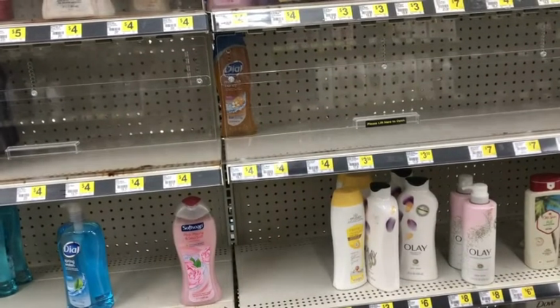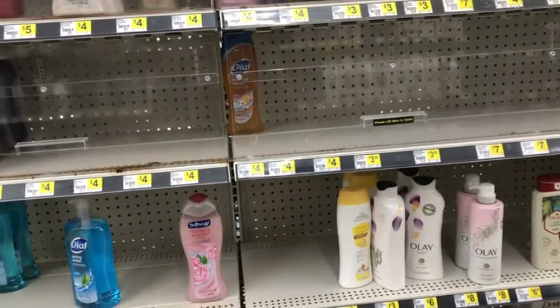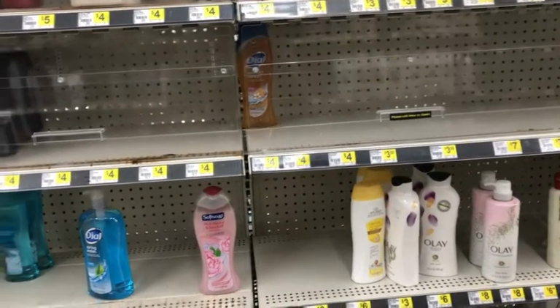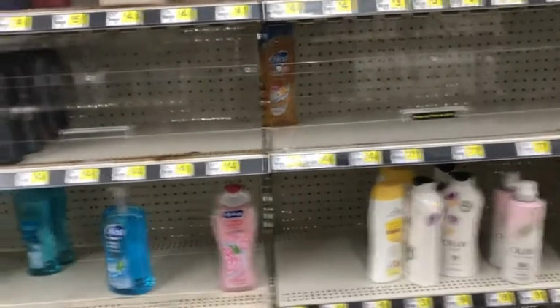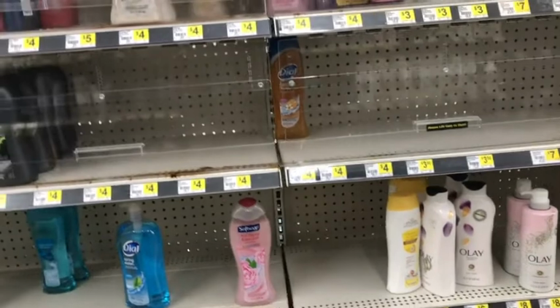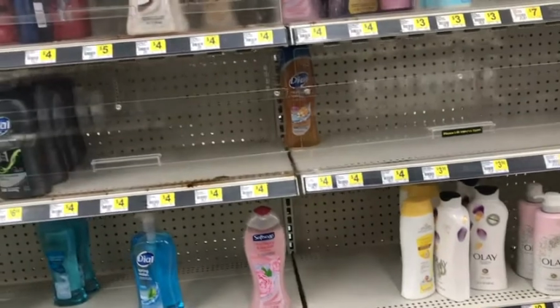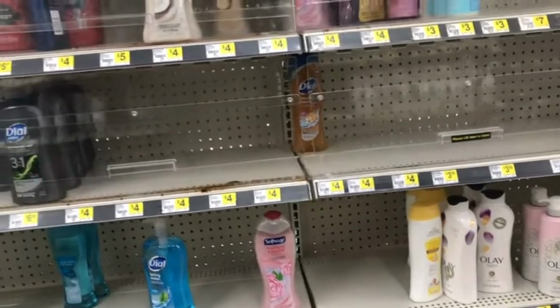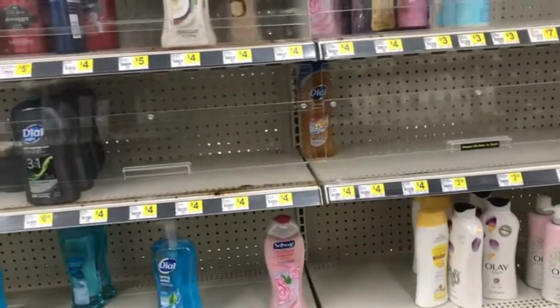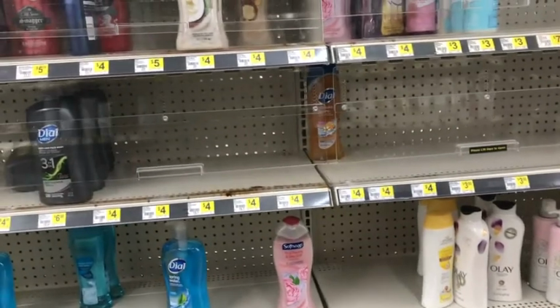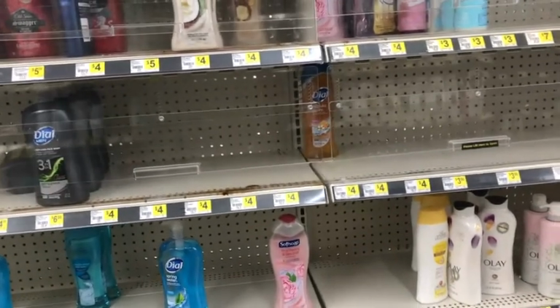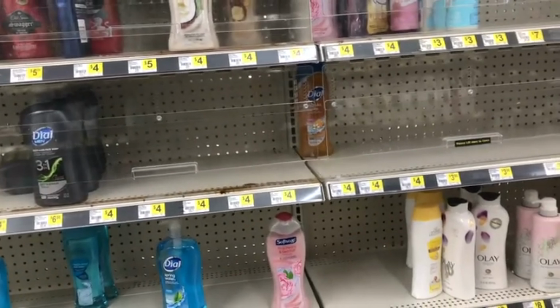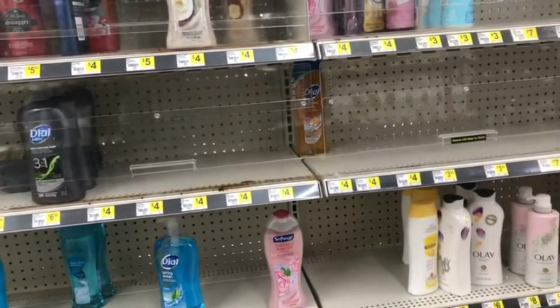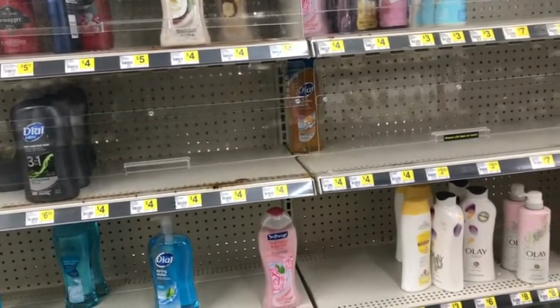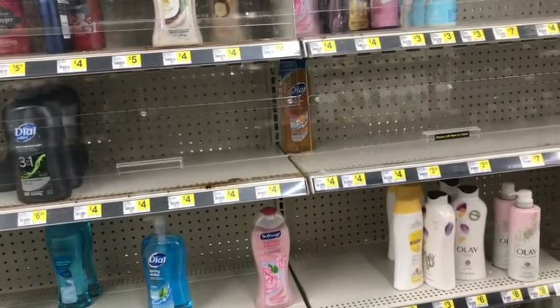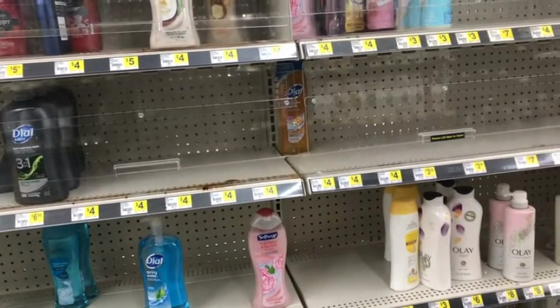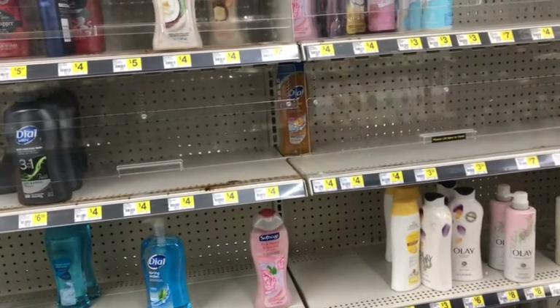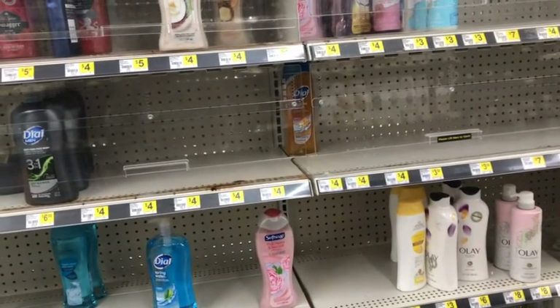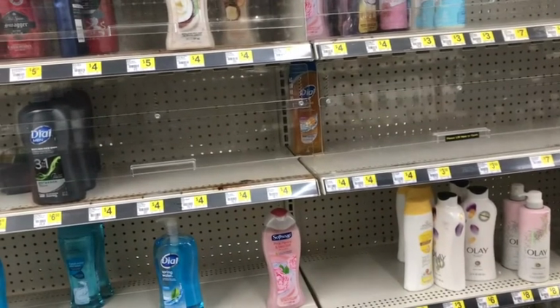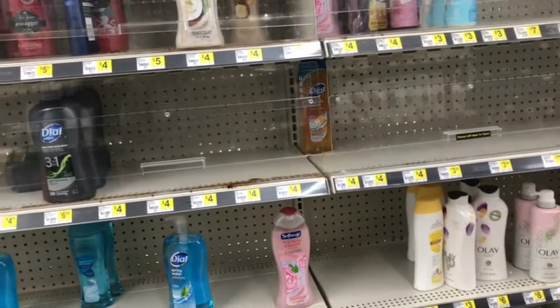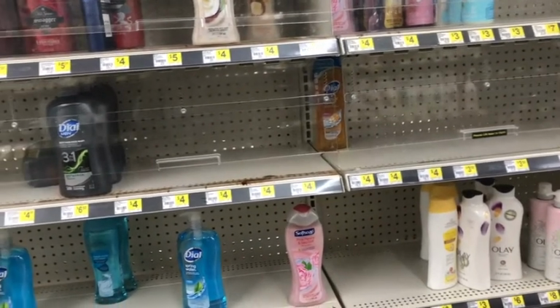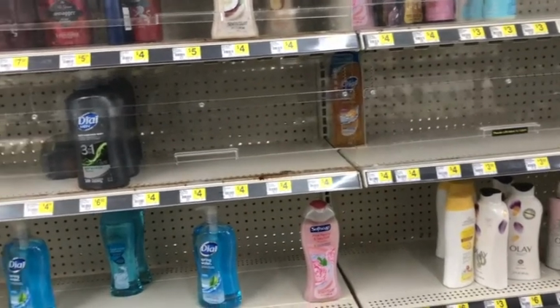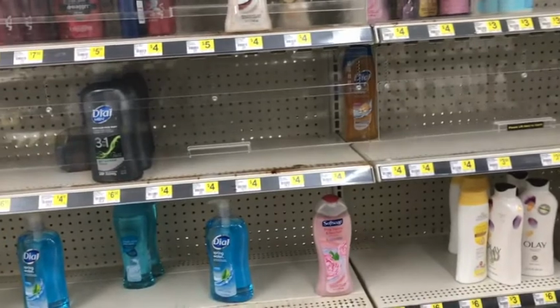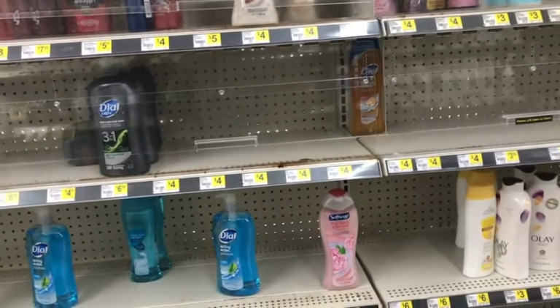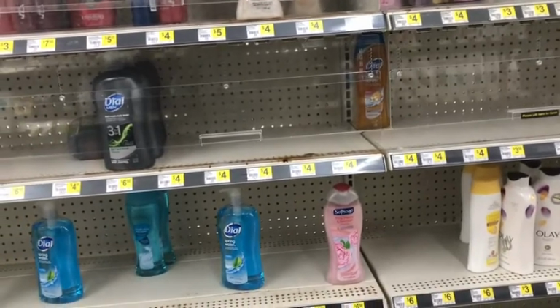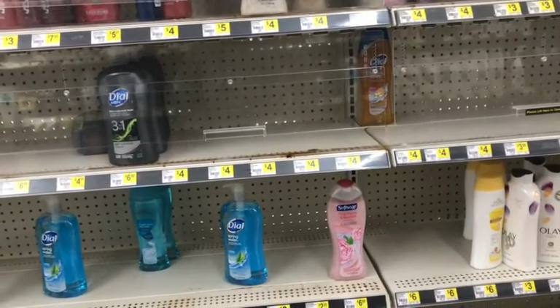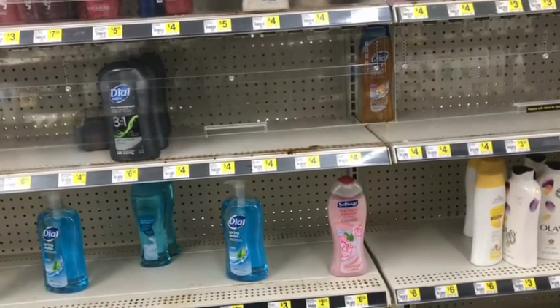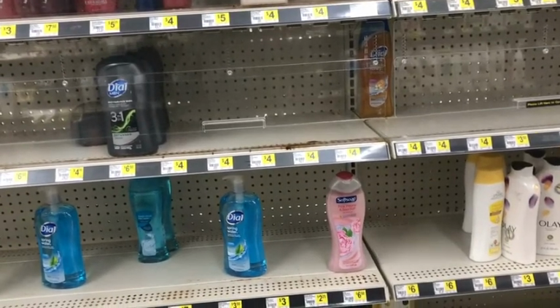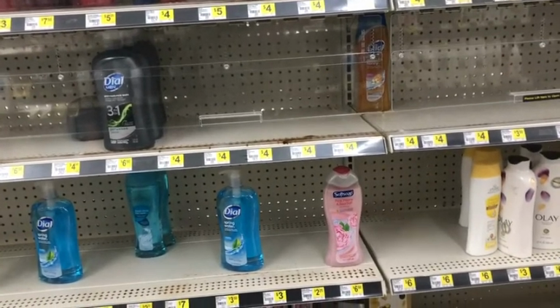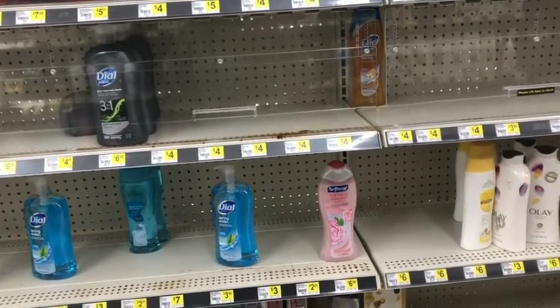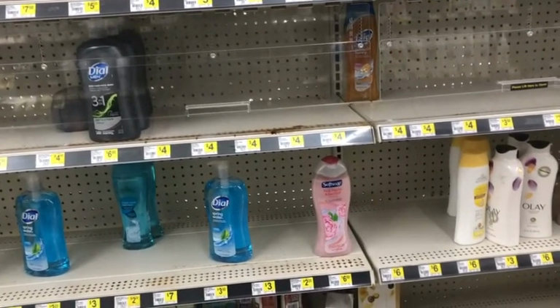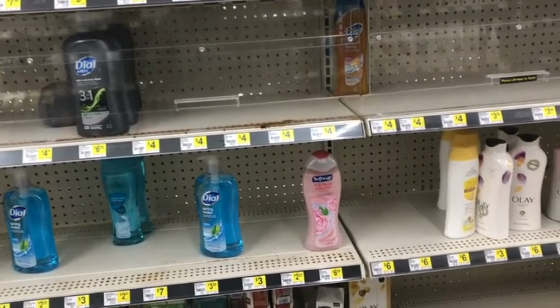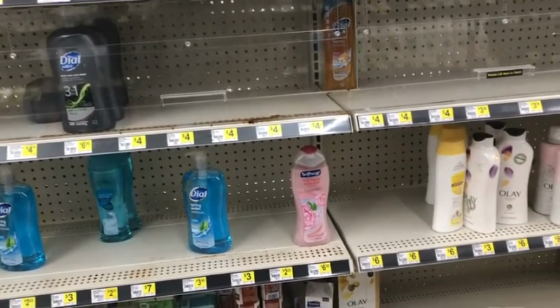Hey guys, welcome back to my channel, thanks for tuning in to another video. I'm here in Dollar General — I don't typically get to come in here first thing on Sundays, but I wanted to bring you a quick video.